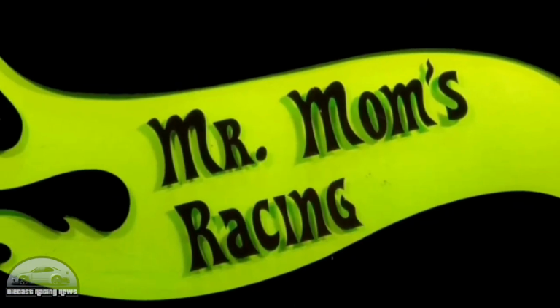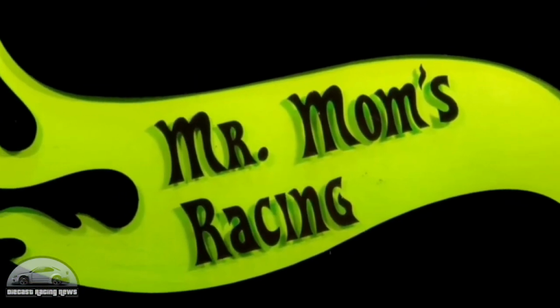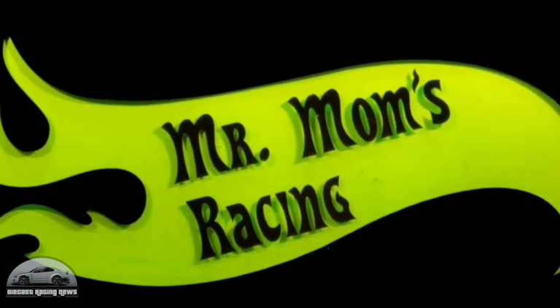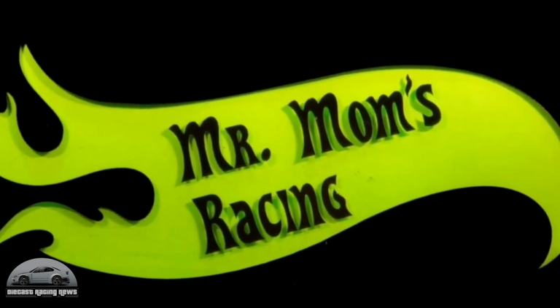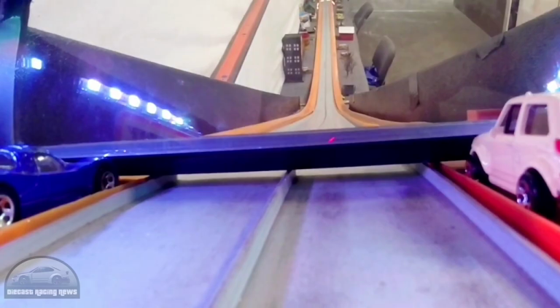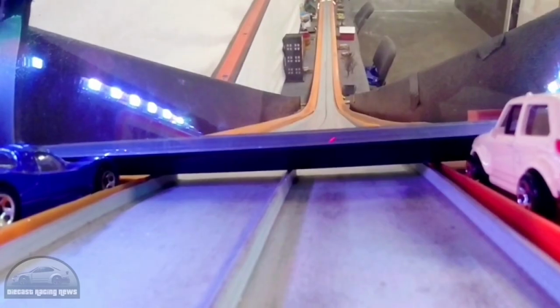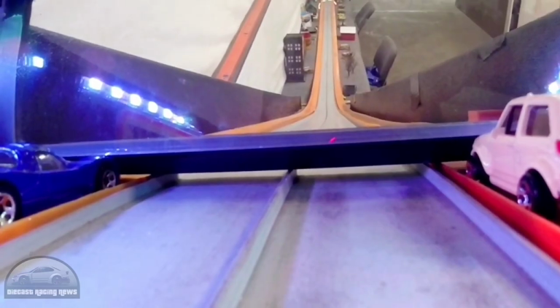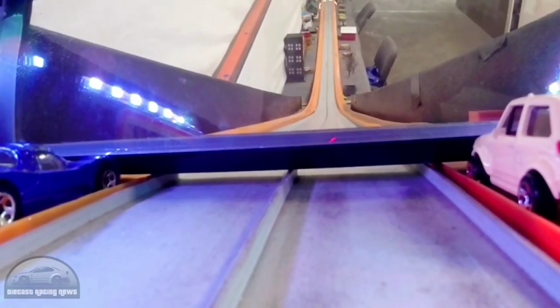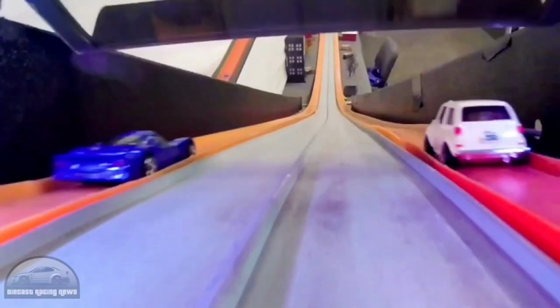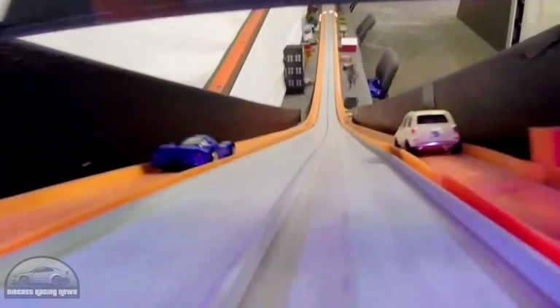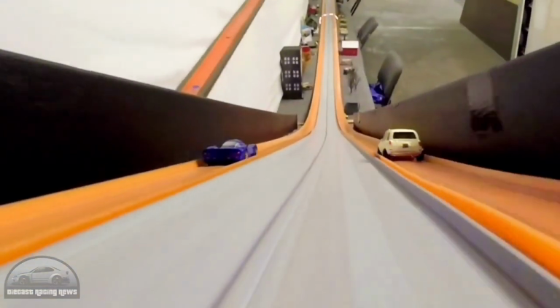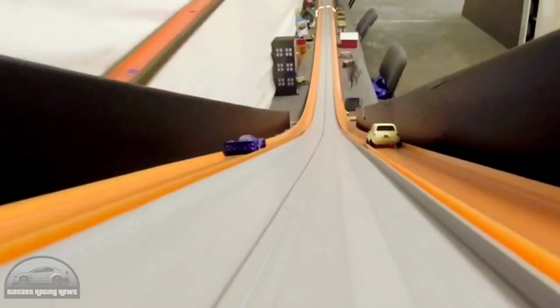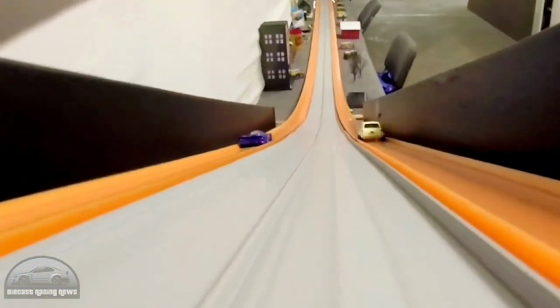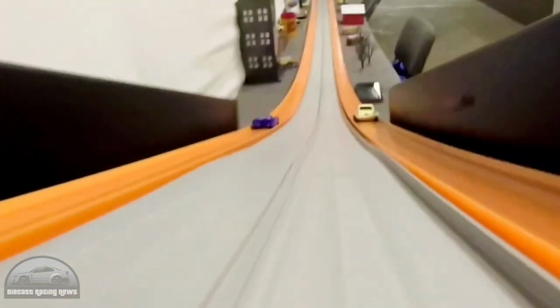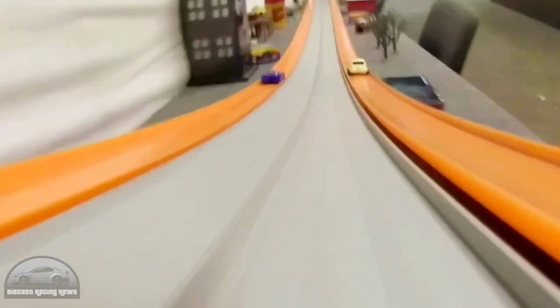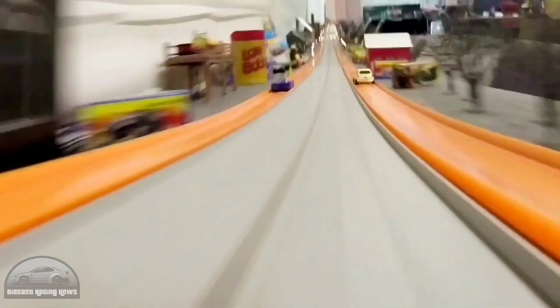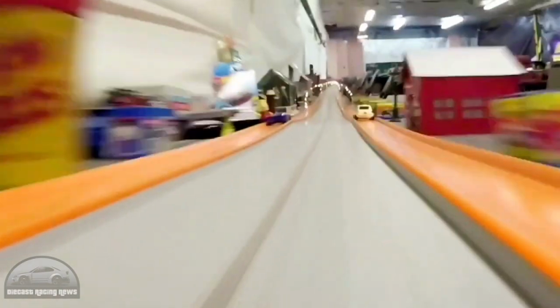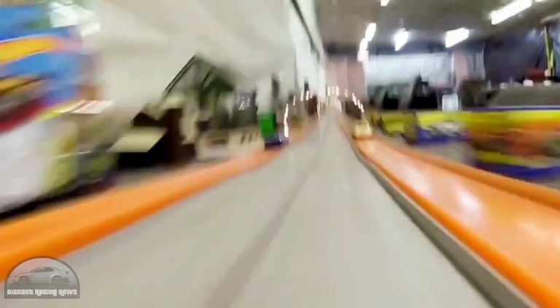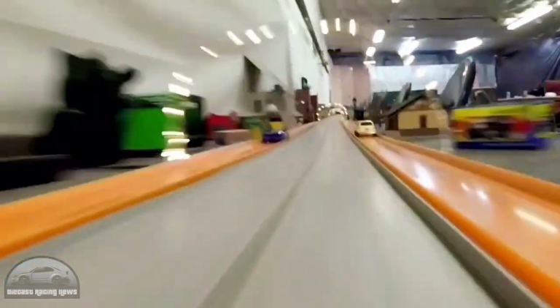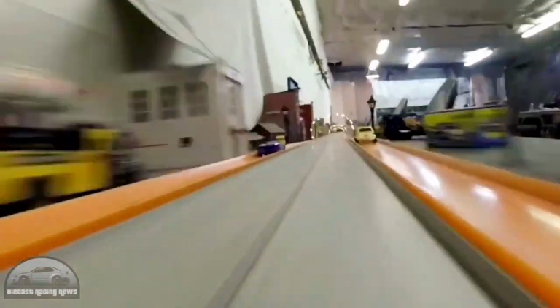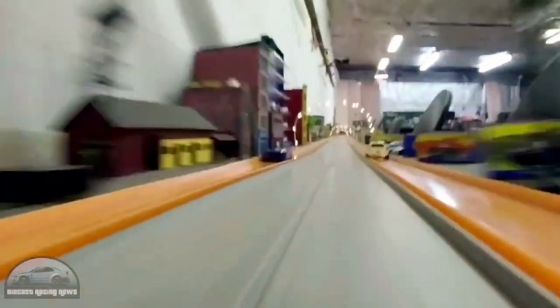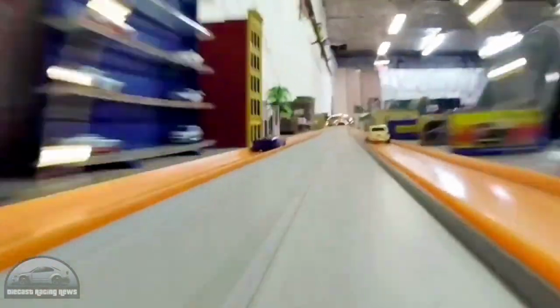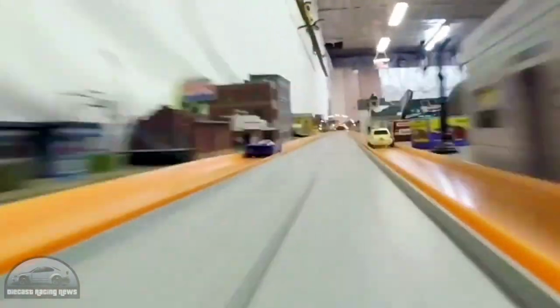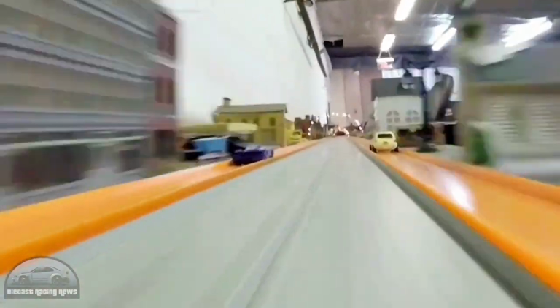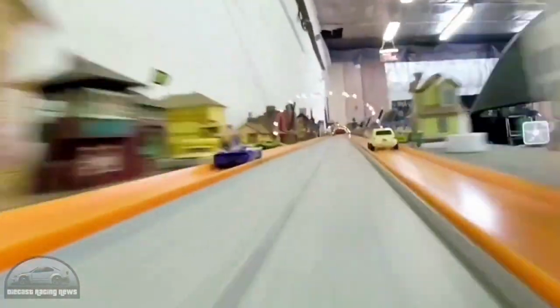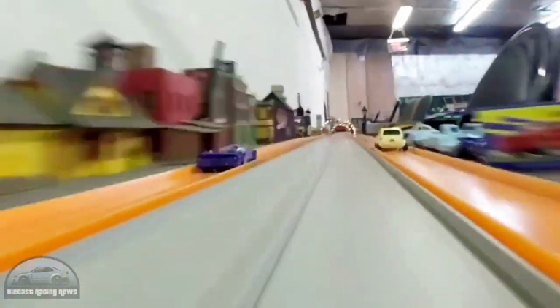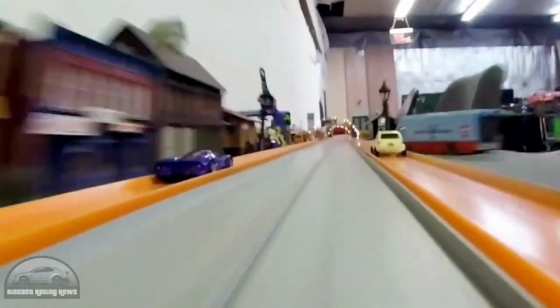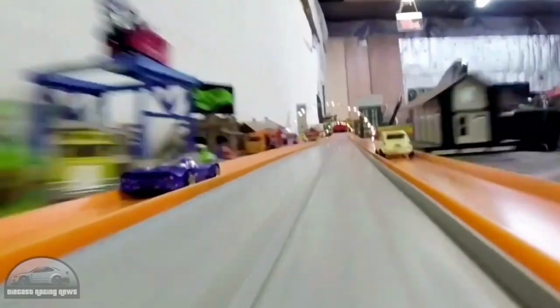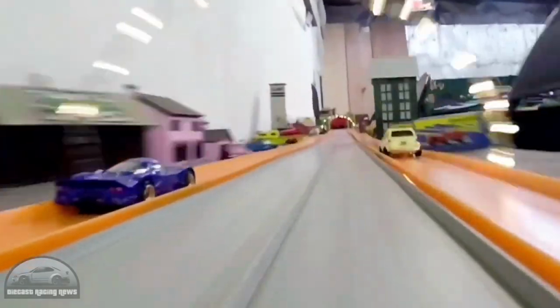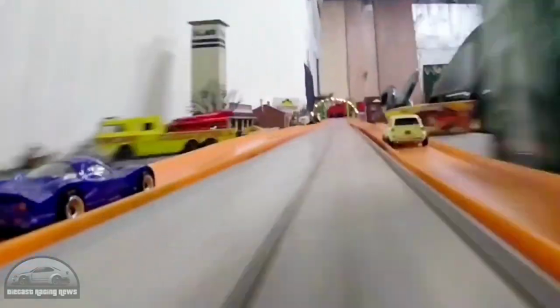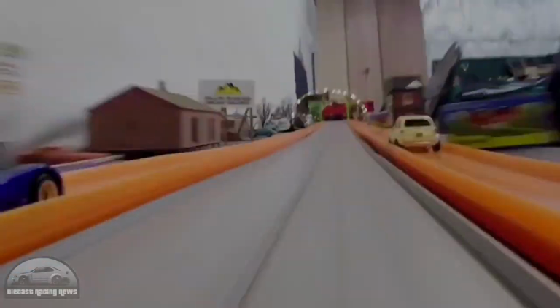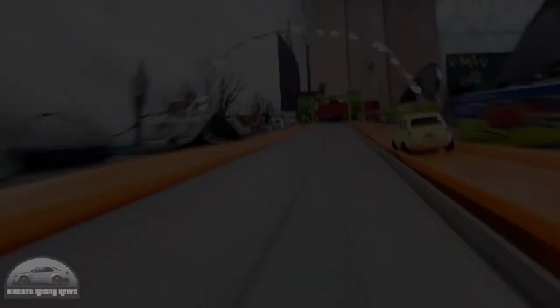Mr. Mom's Racing busted out a quick three-car drag race based on some new castings that had just been released, and that white car there was quite surprising — considering it's so boxy, it actually did pretty well overall.